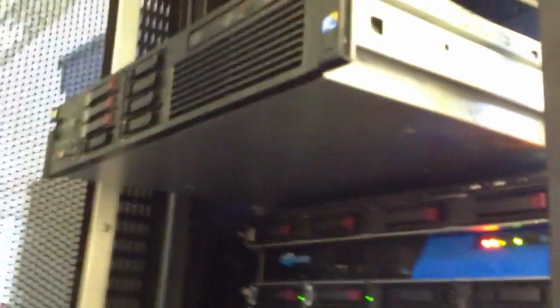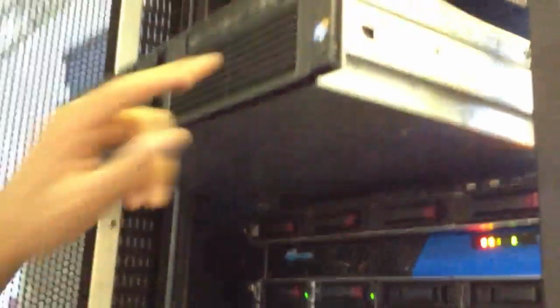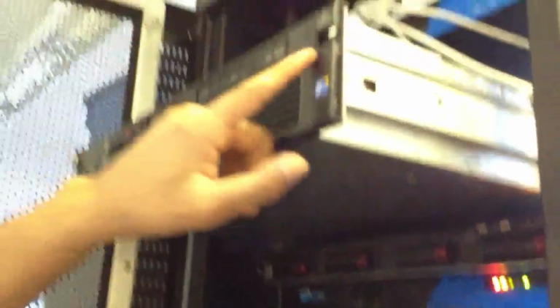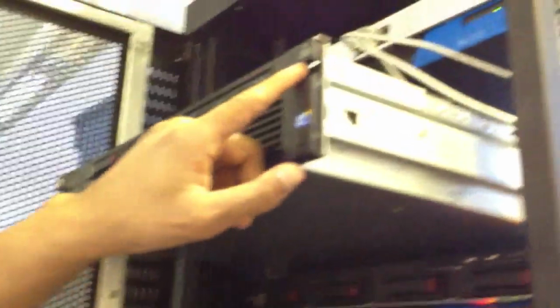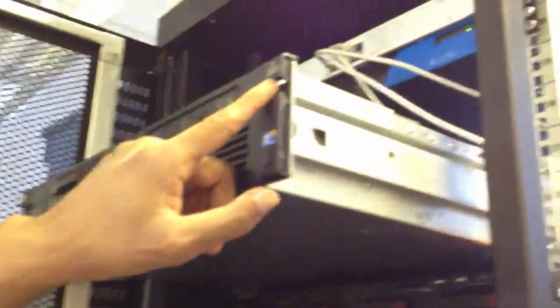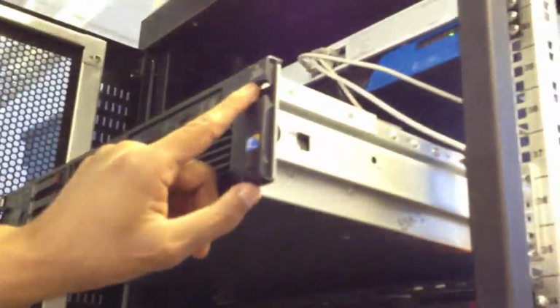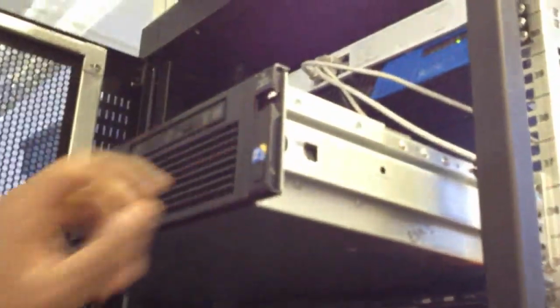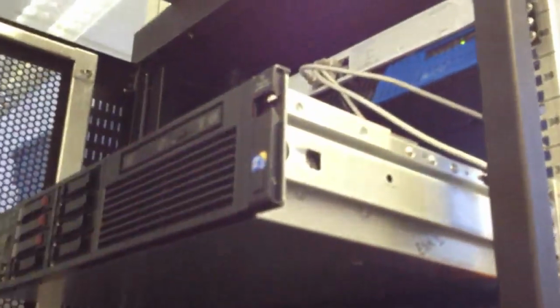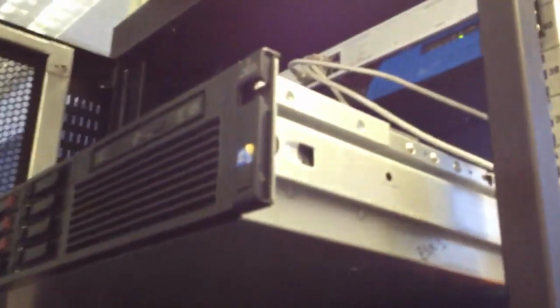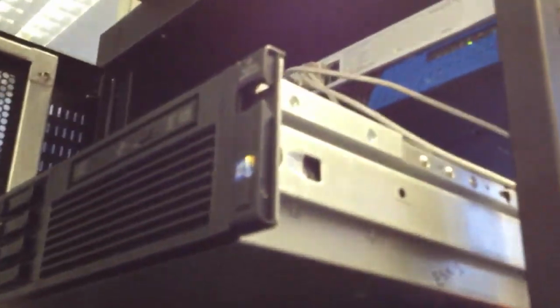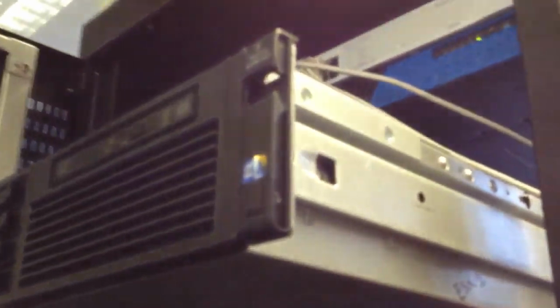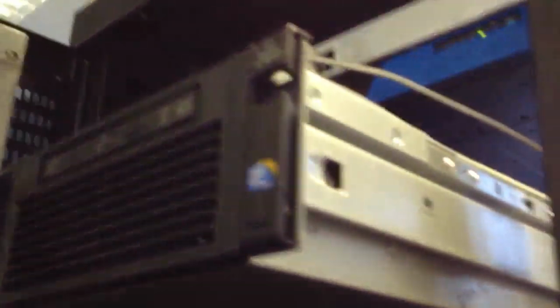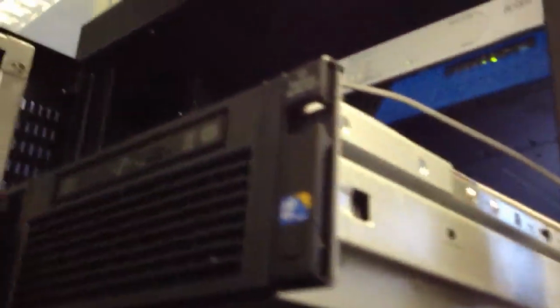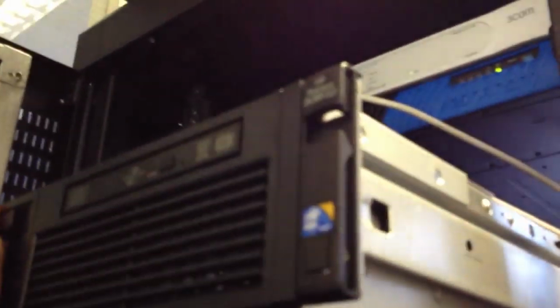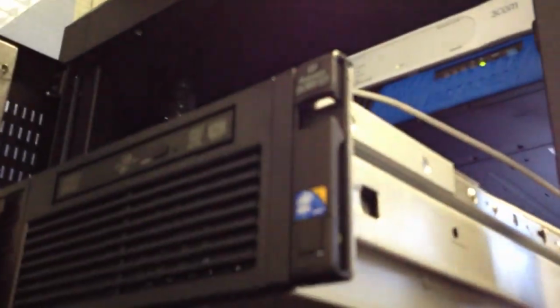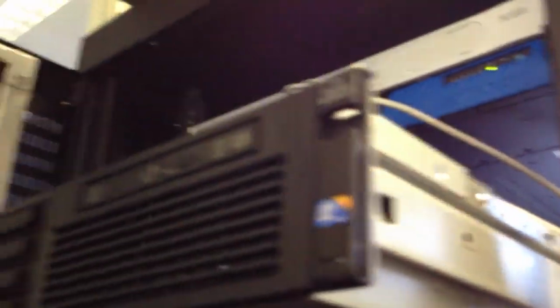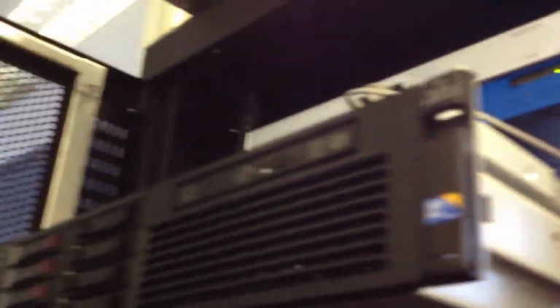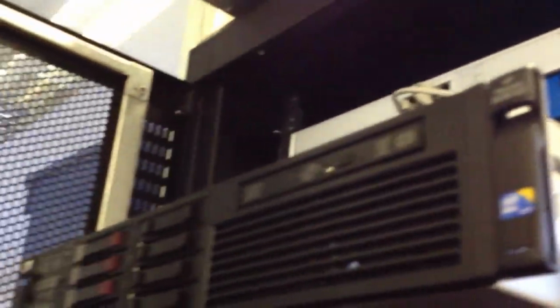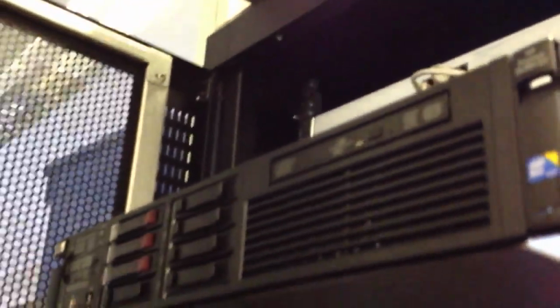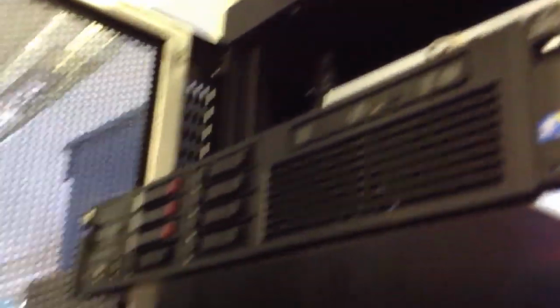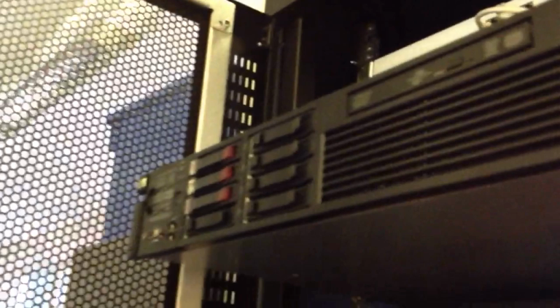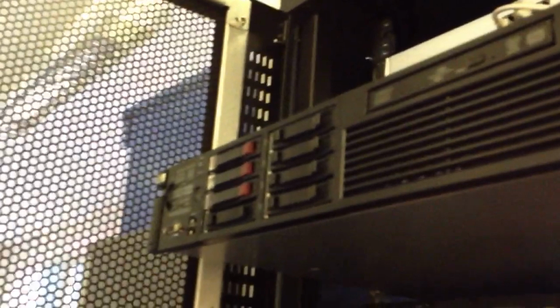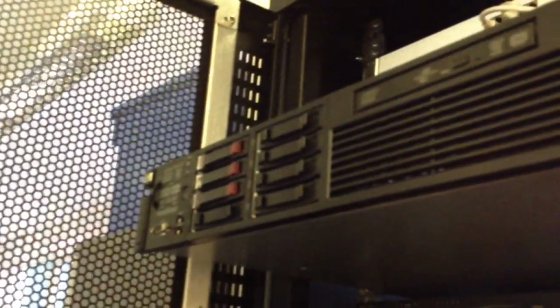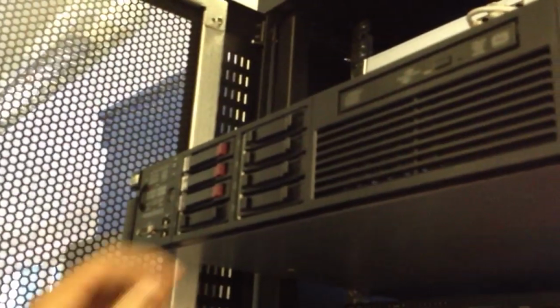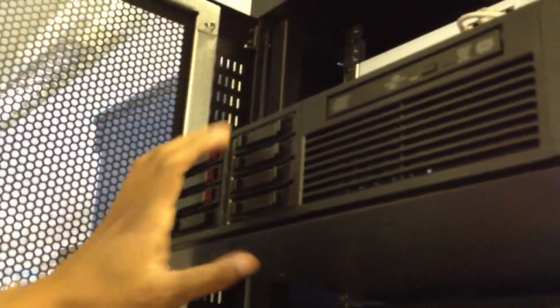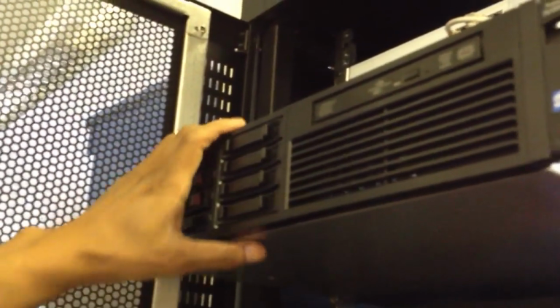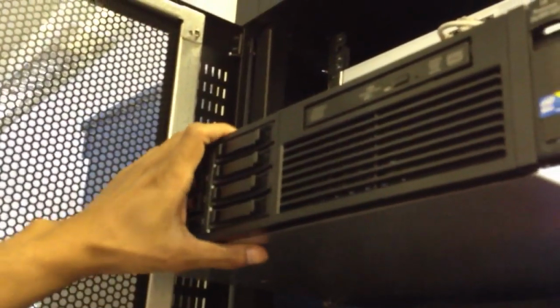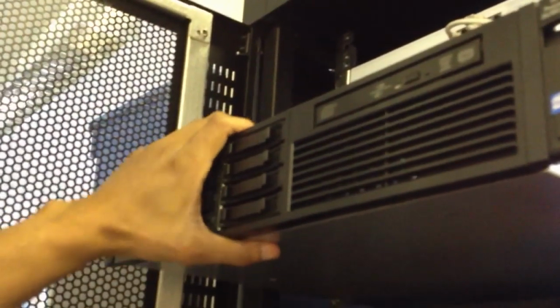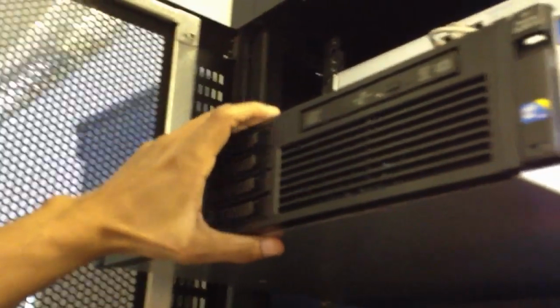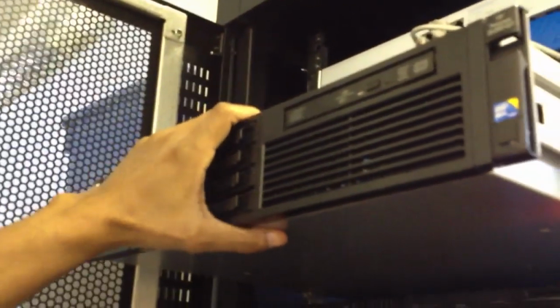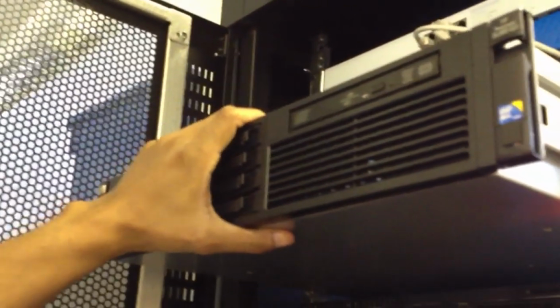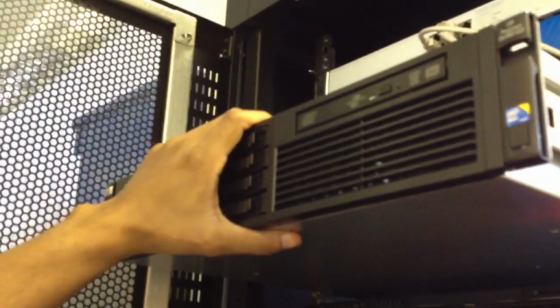This is a DL-8T G7 server. We're going to attach direct-attach storage to this server directly.